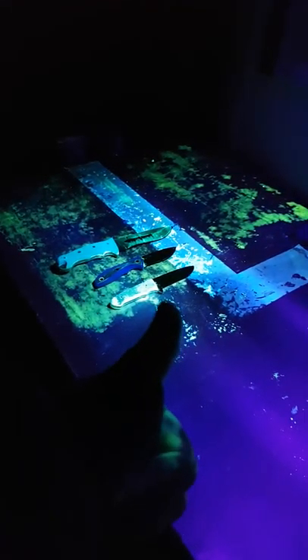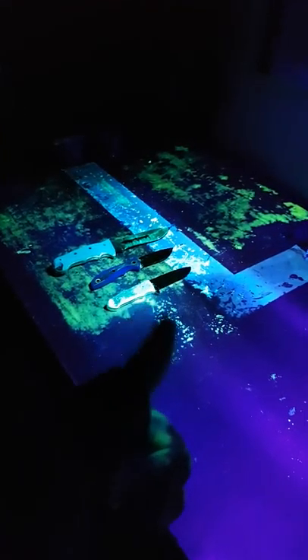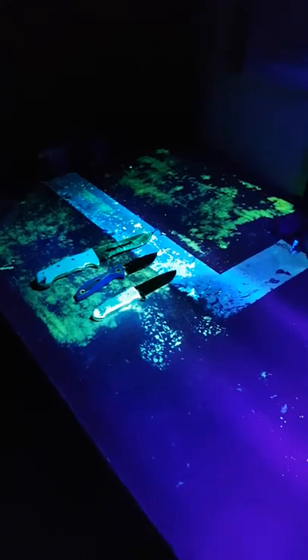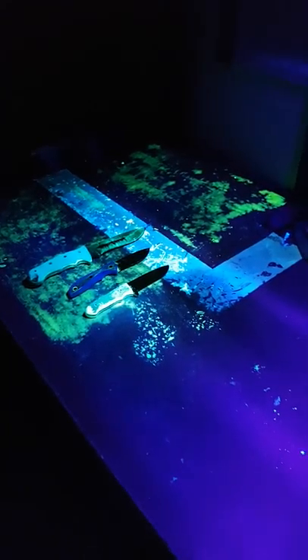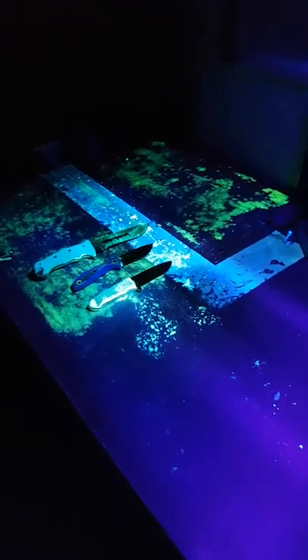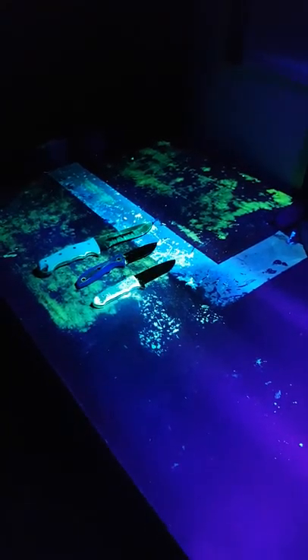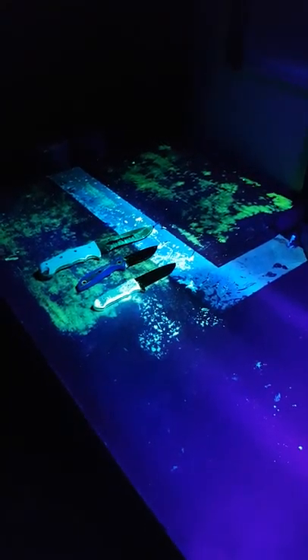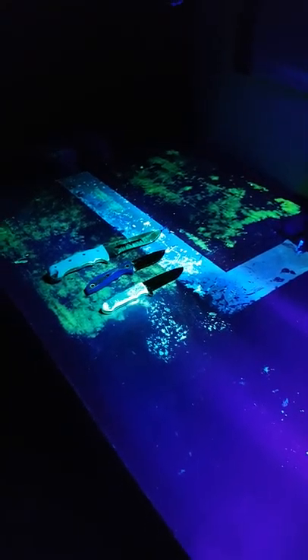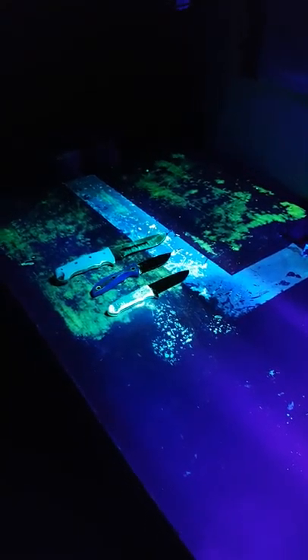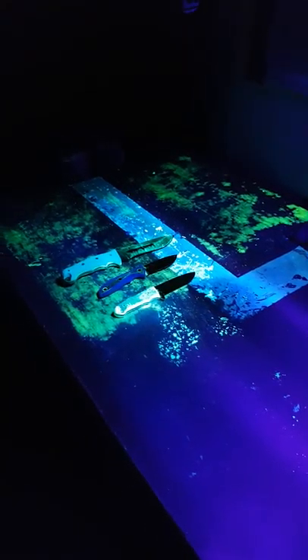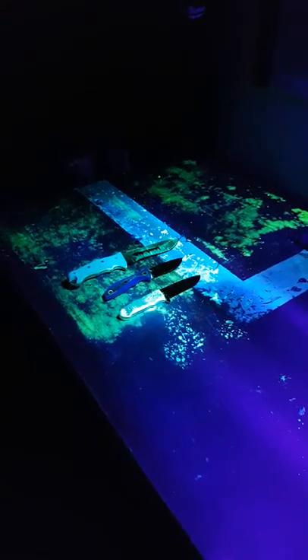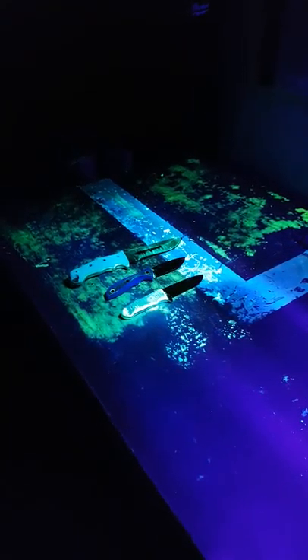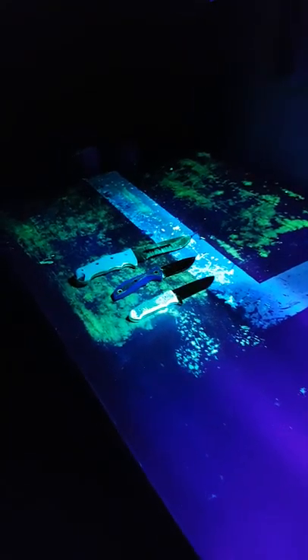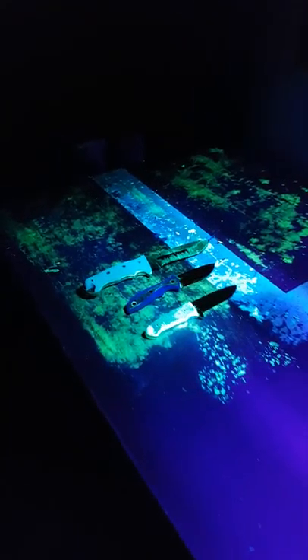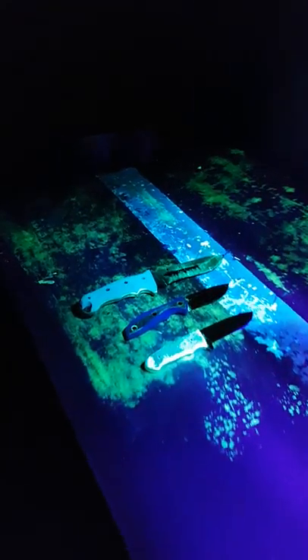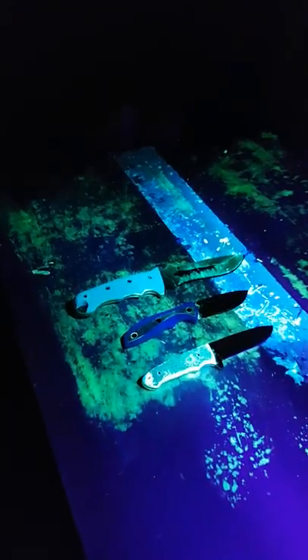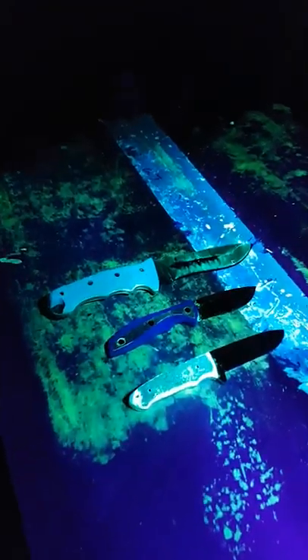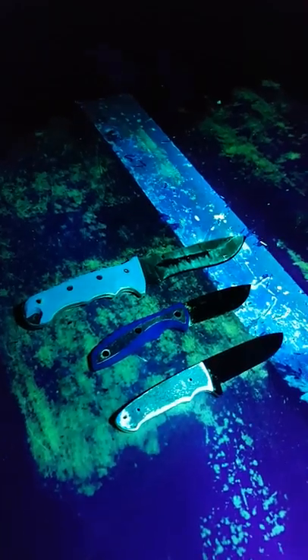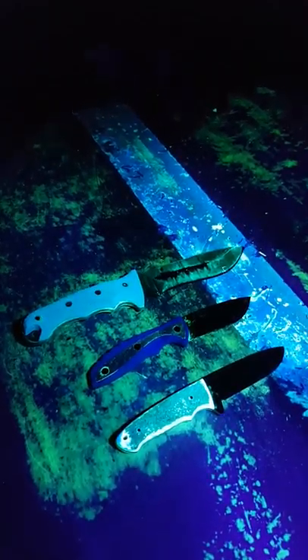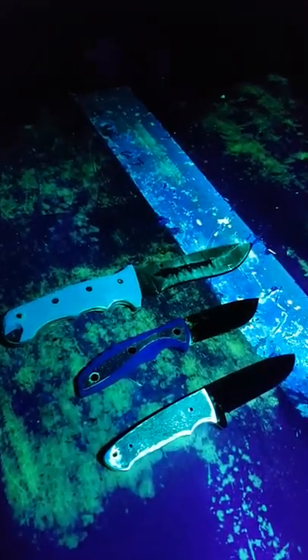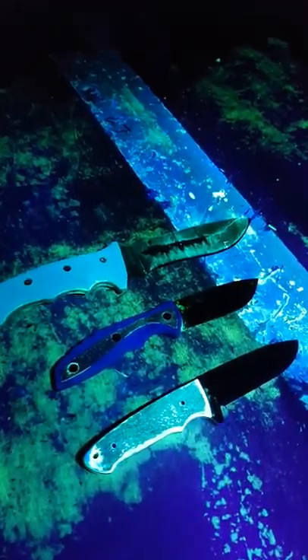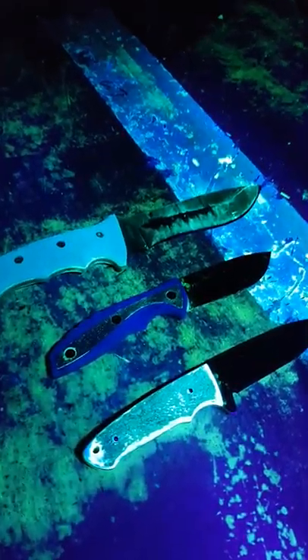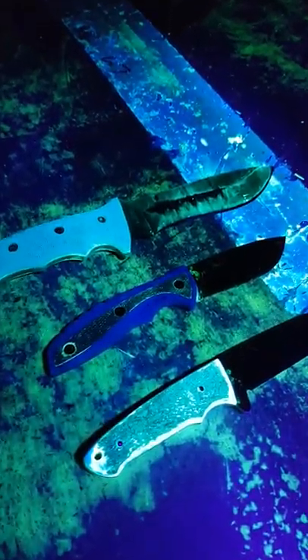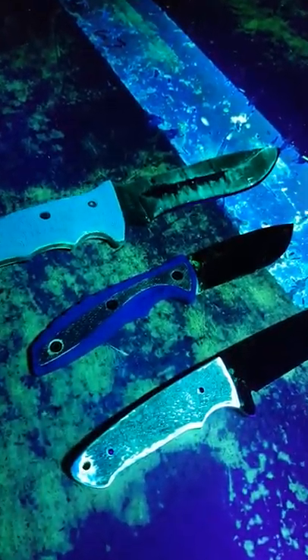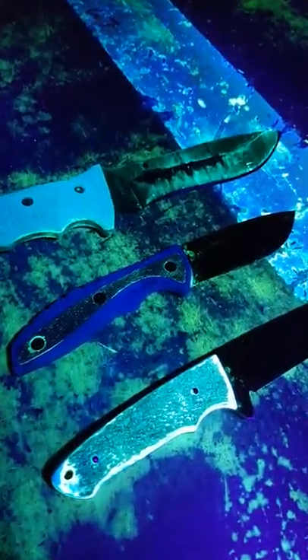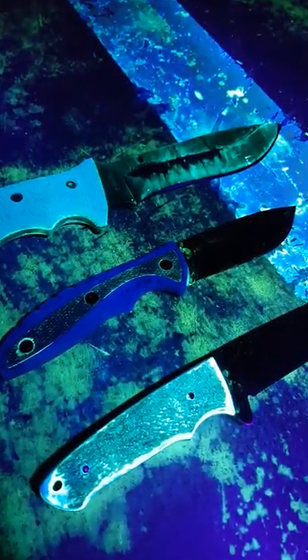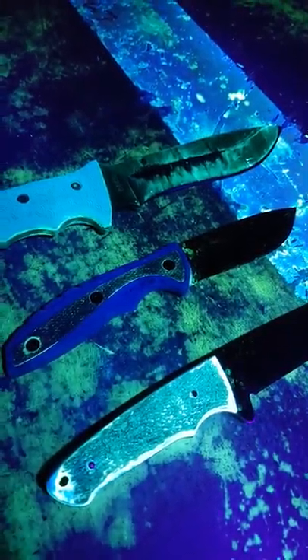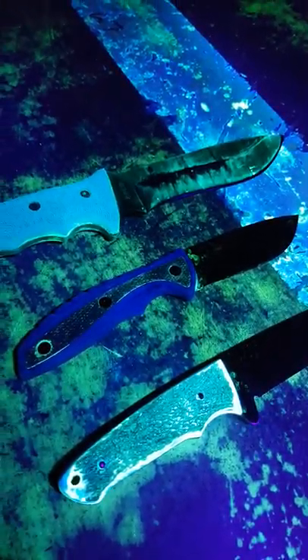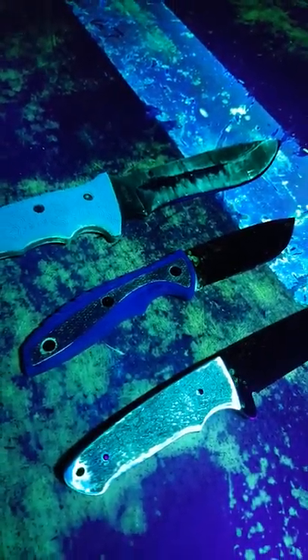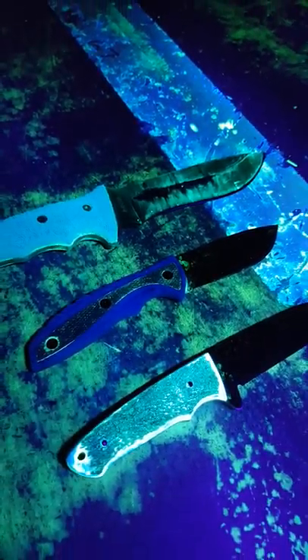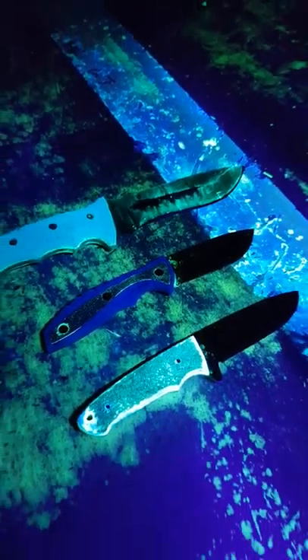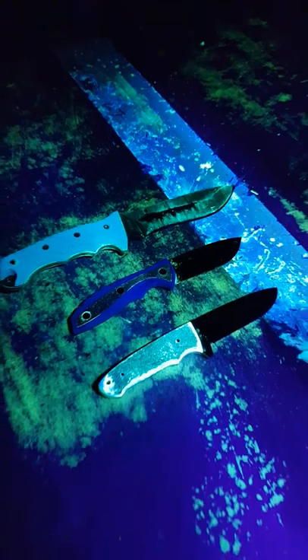Well, that's how you do a dye penetrant test. Thank you for watching. From Sydney and John, have a good day.